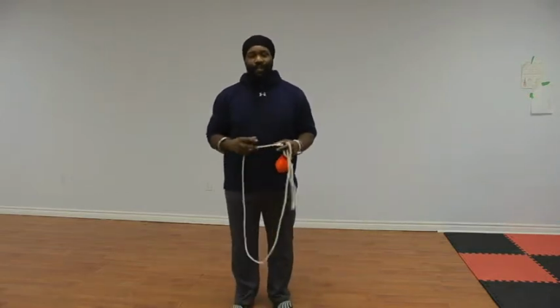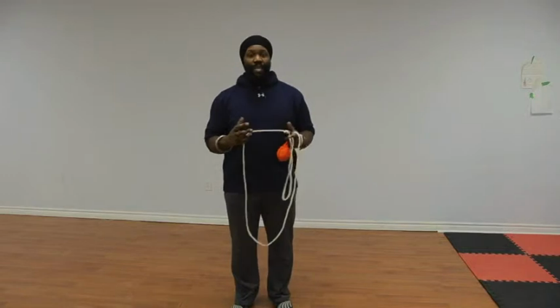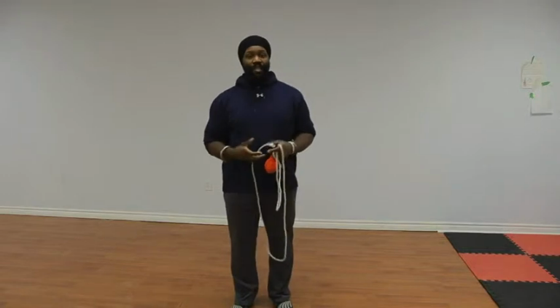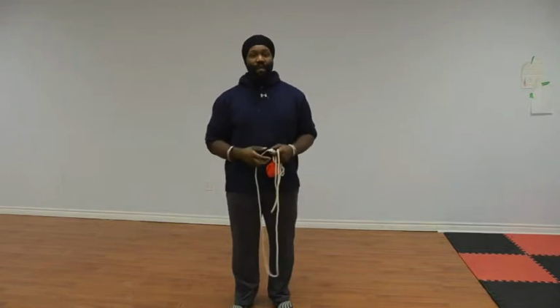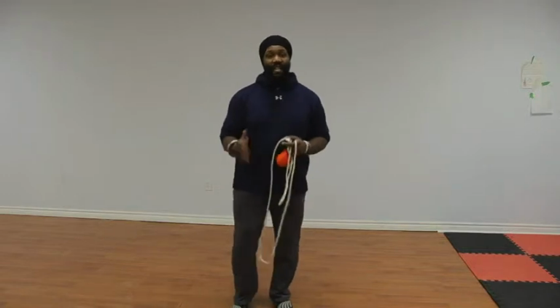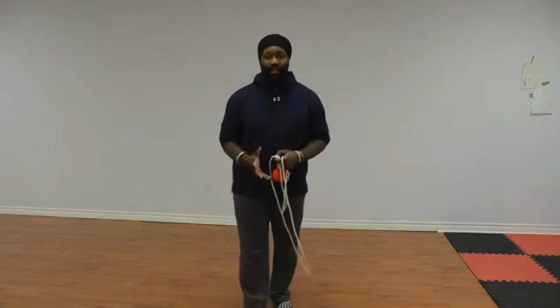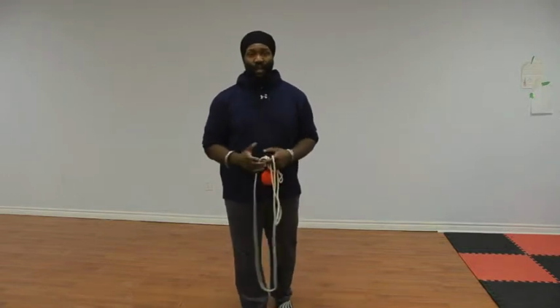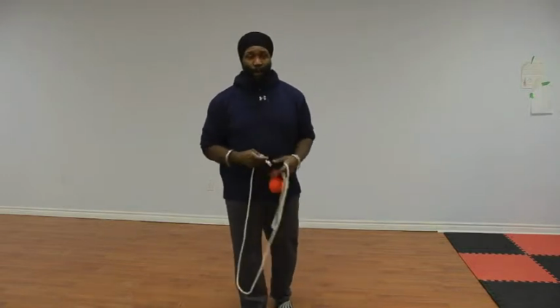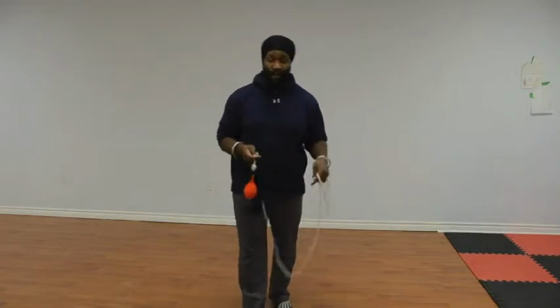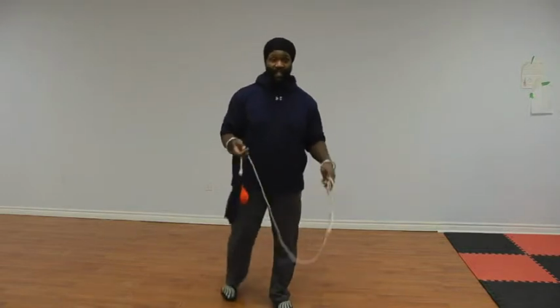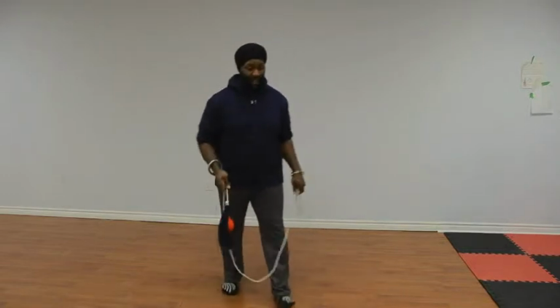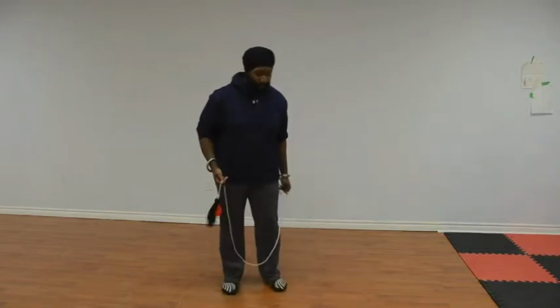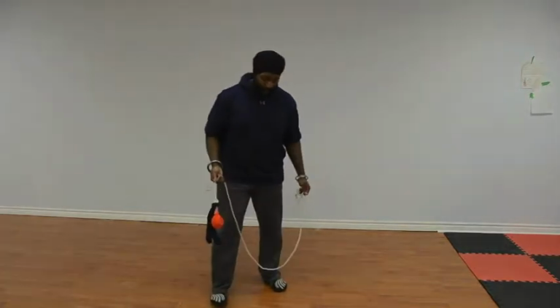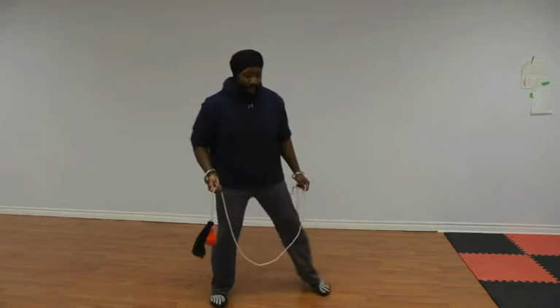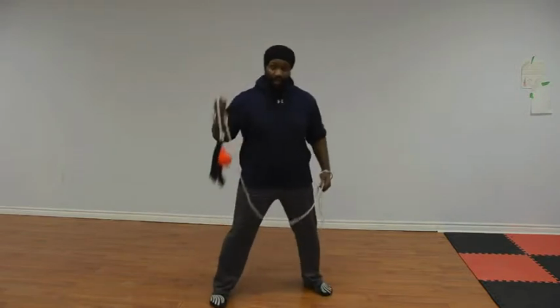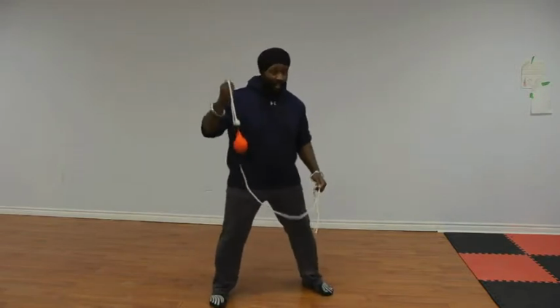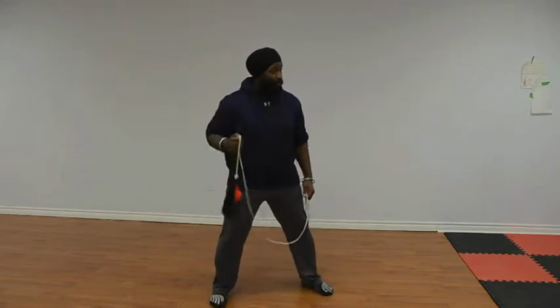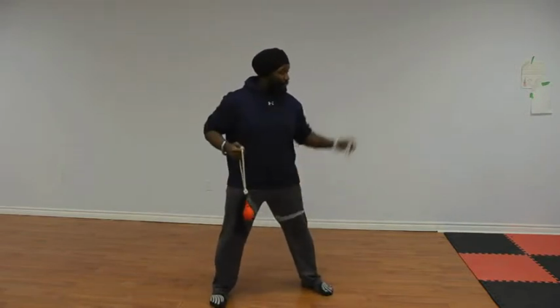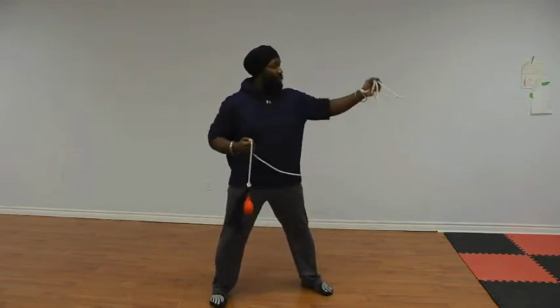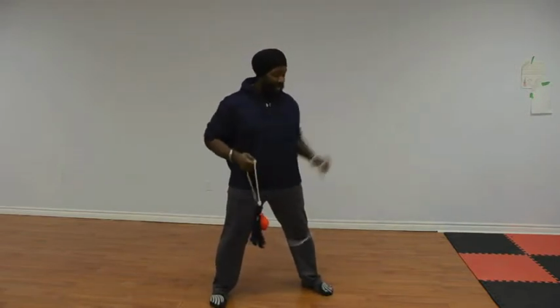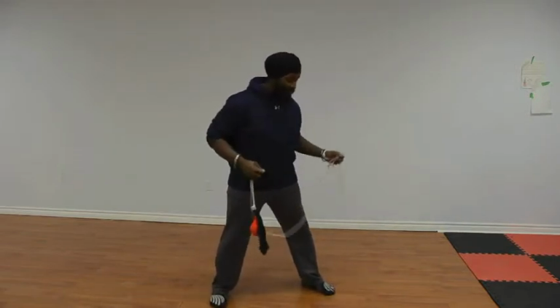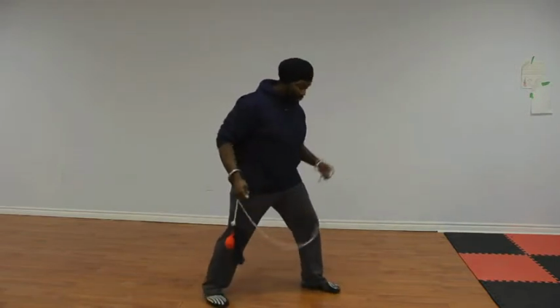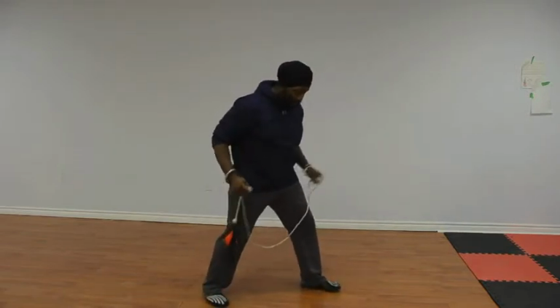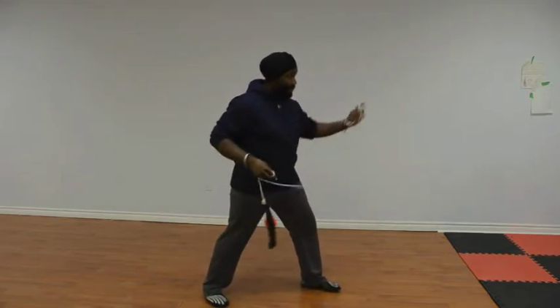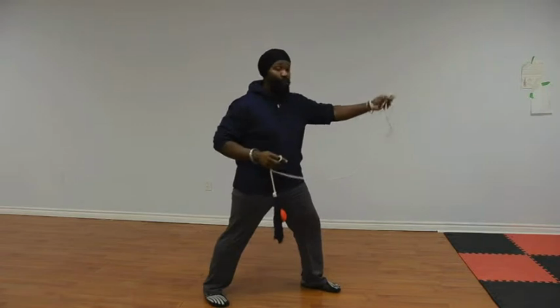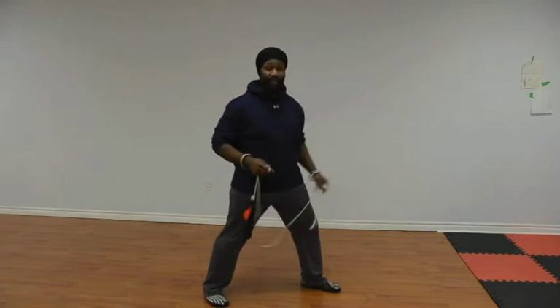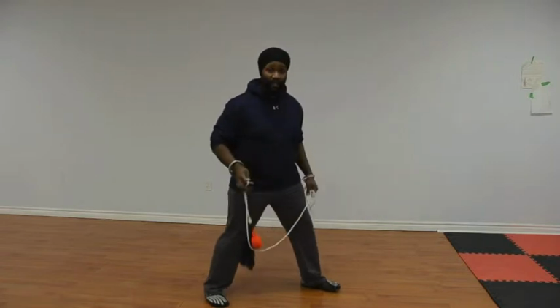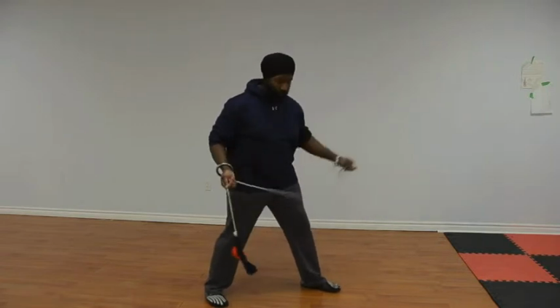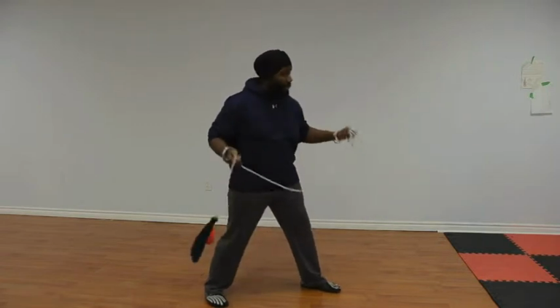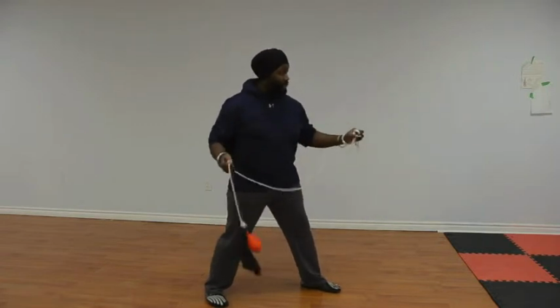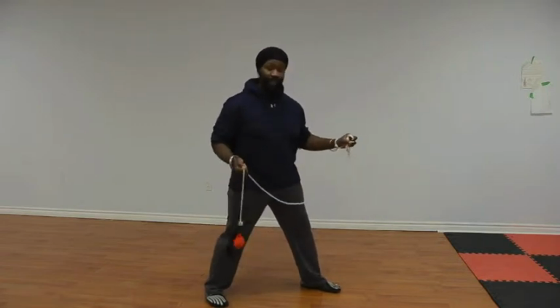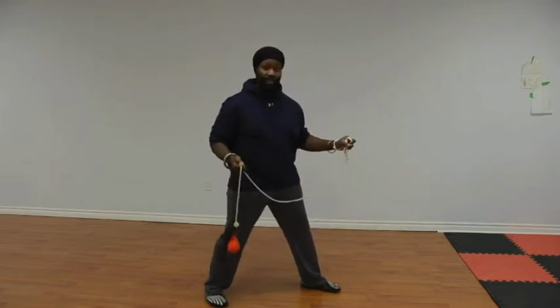We can understand this movement by breaking it down into three steps. First, let's look at the stance. Your lead hand is at the rear, your anchor hand is at the front, and you're in this forward facing stance. So this is how the movement starts.